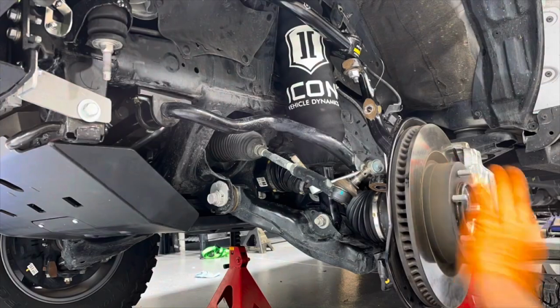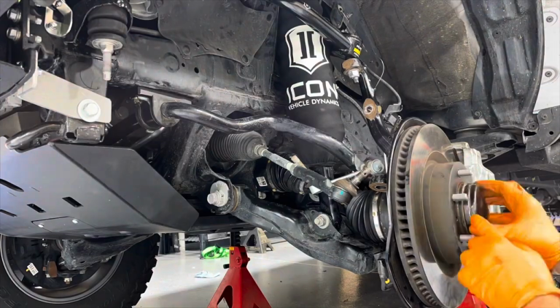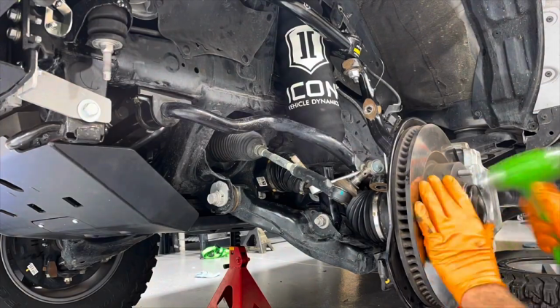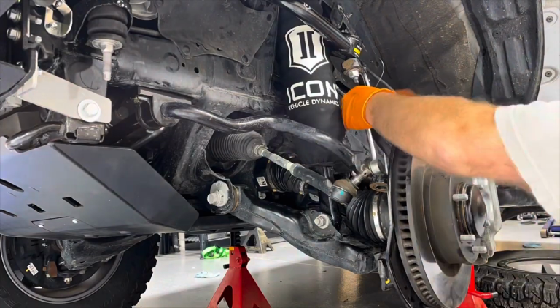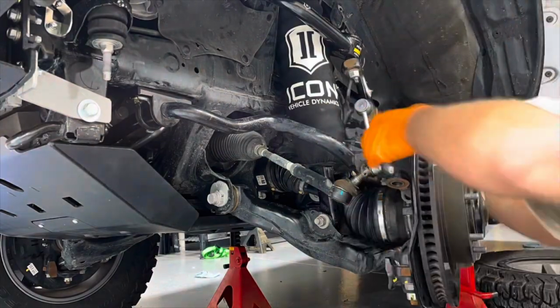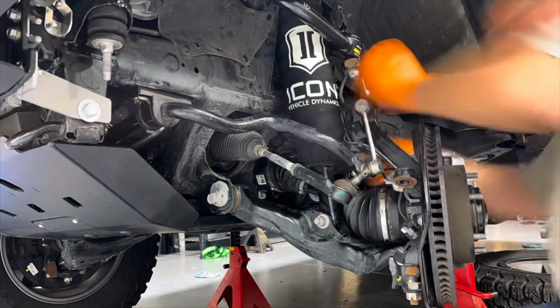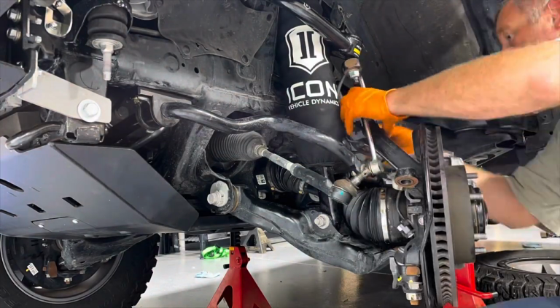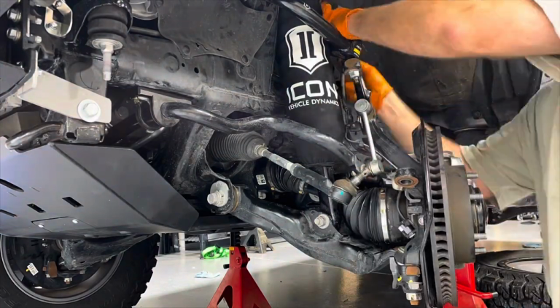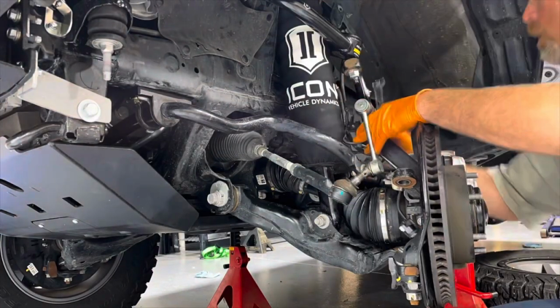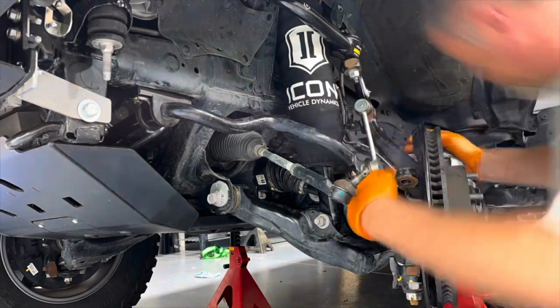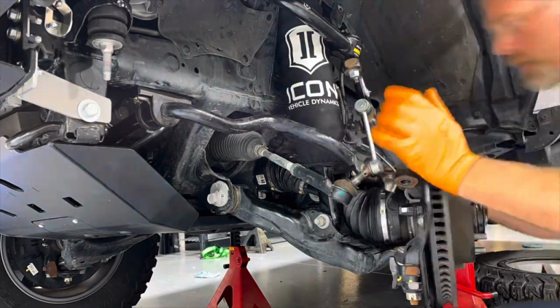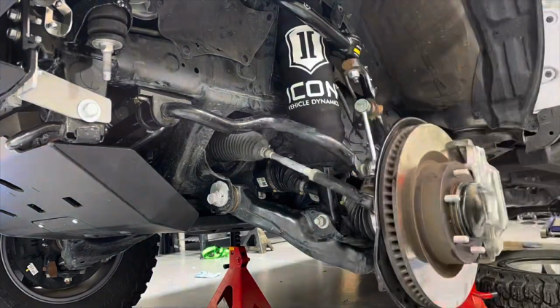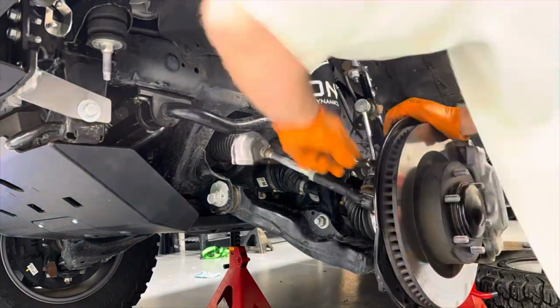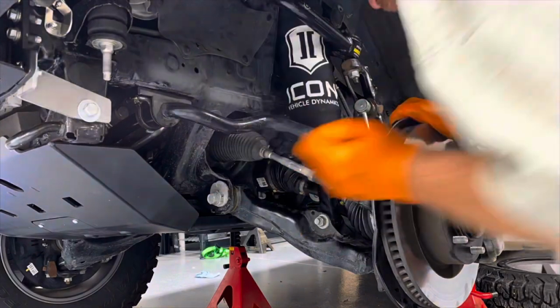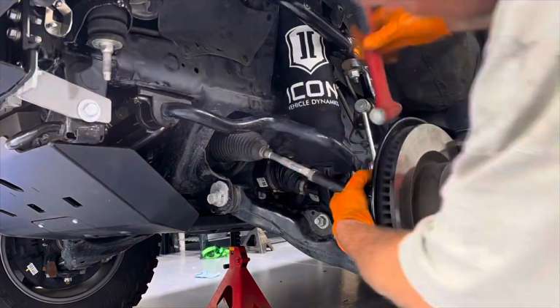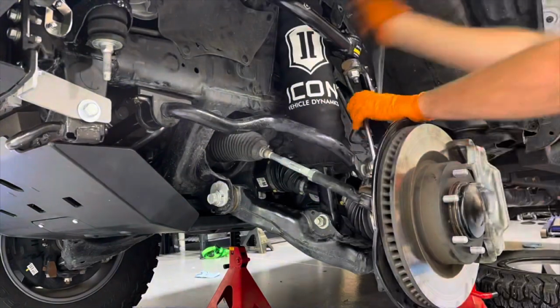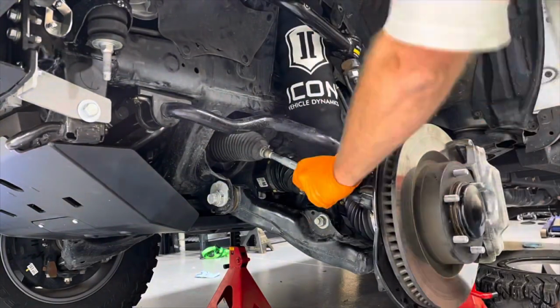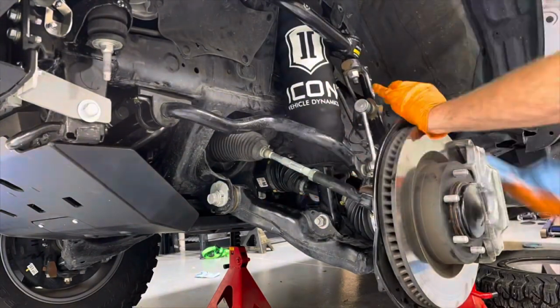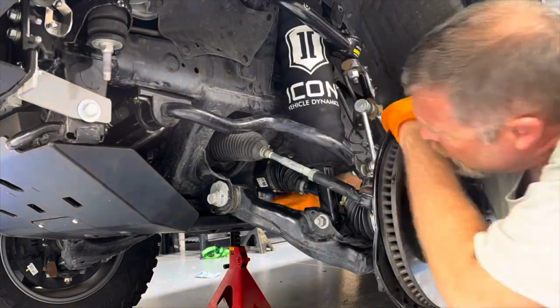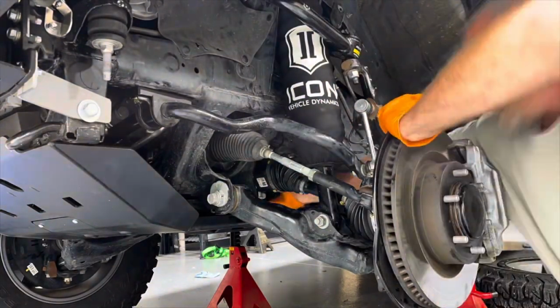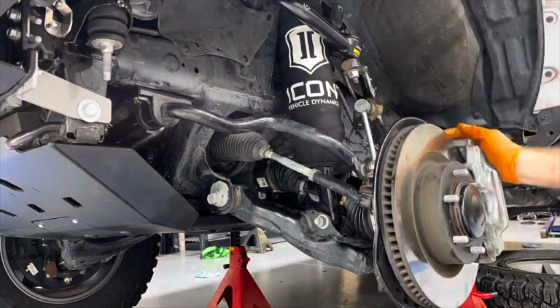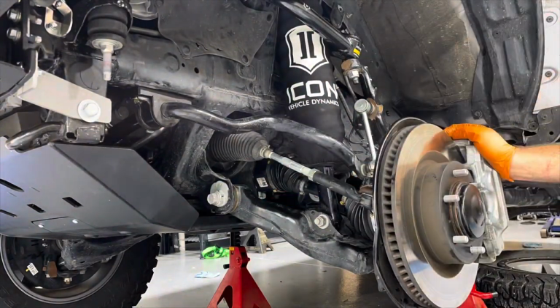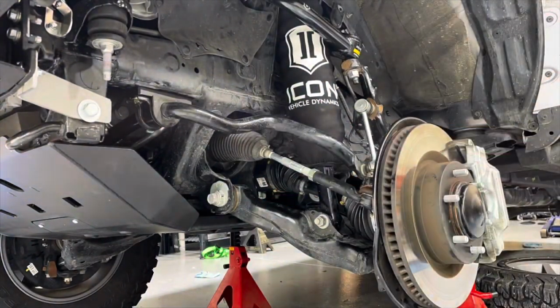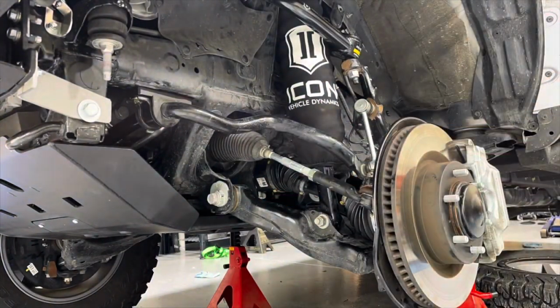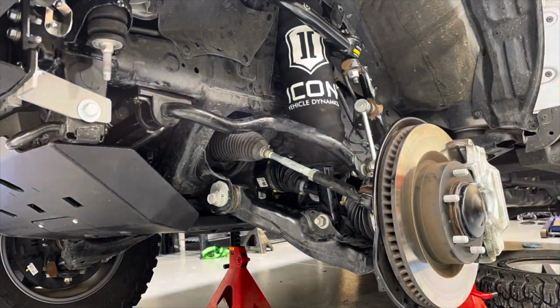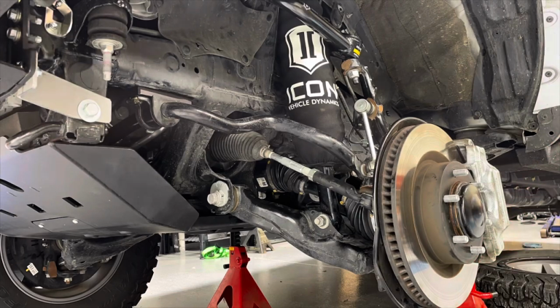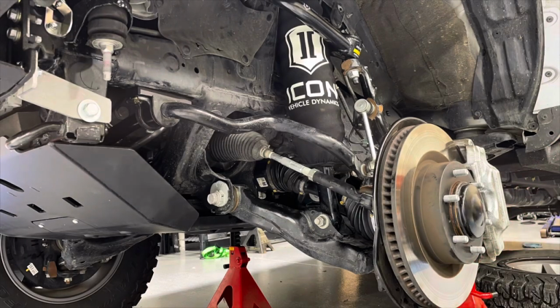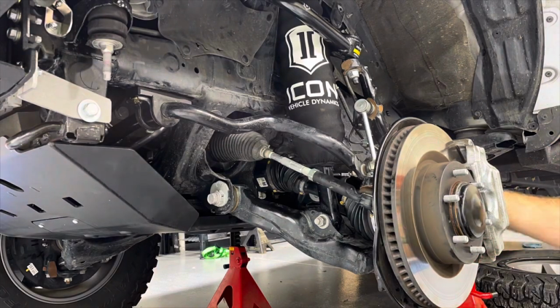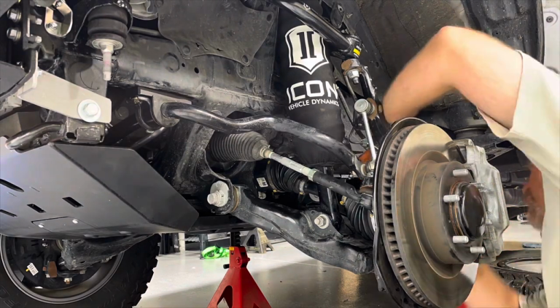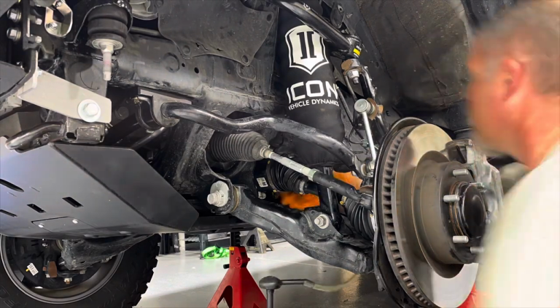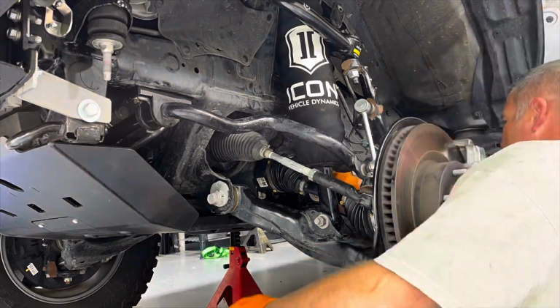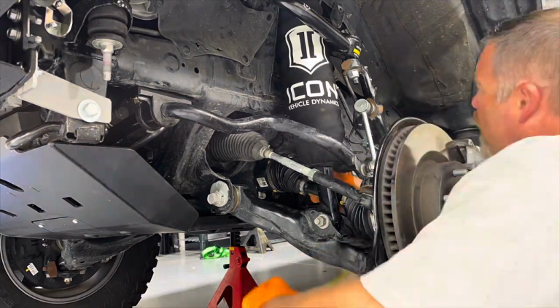Reassembly is pretty simple — put it all back together, torque everything down, make sure you put all your cotter pins in and castle nuts are aligned correctly. Put the wheel back on, put it back on the ground, and send it on home. And don't forget to refill the differential fluid to the proper level.